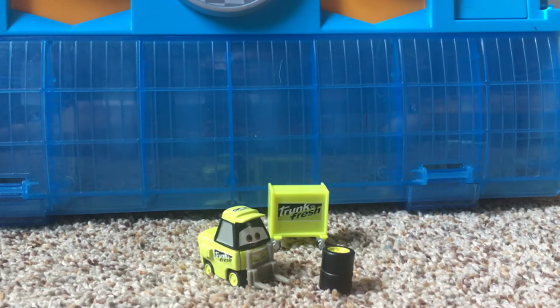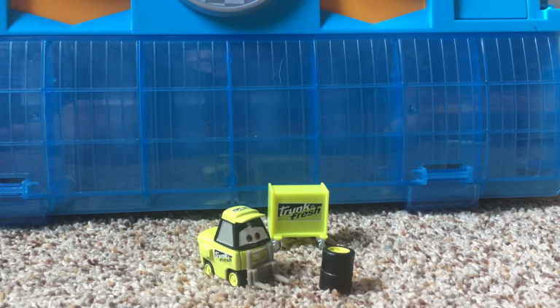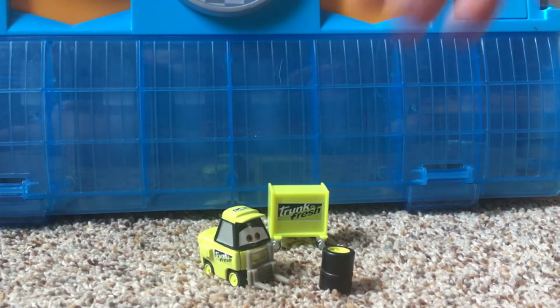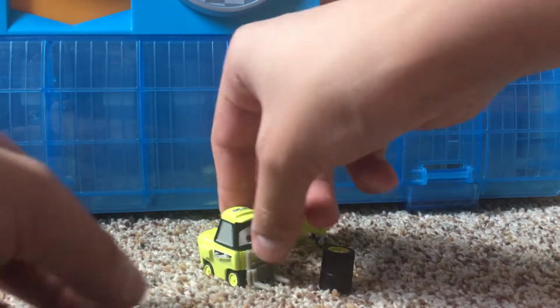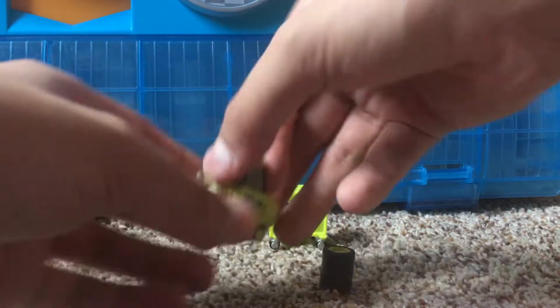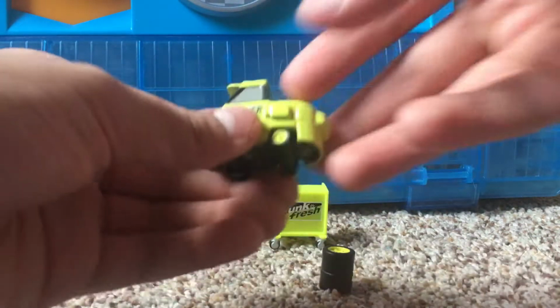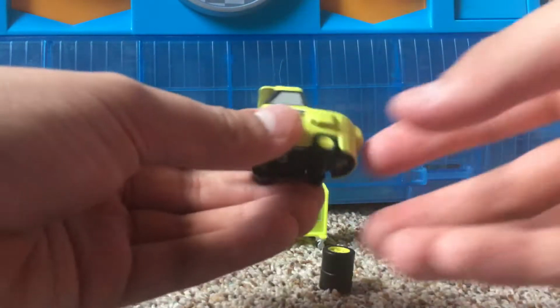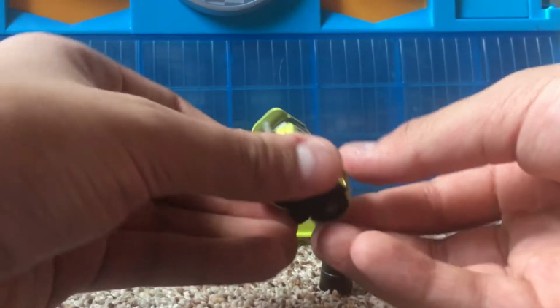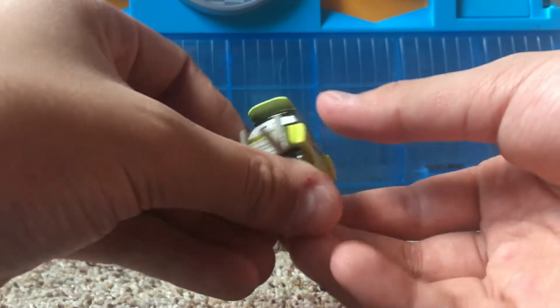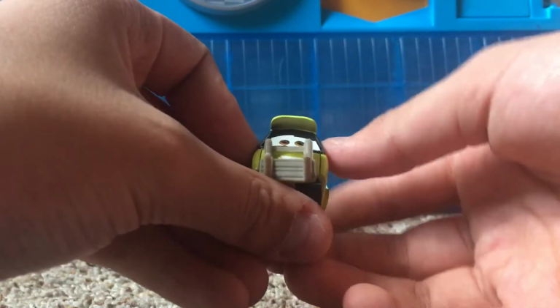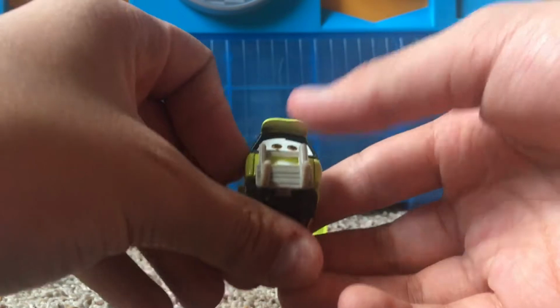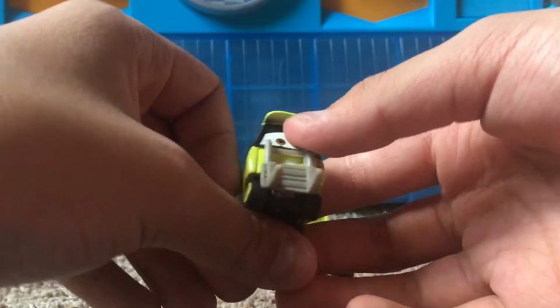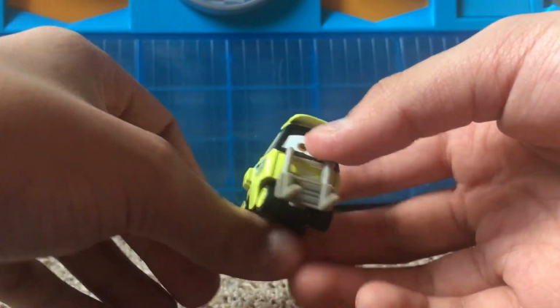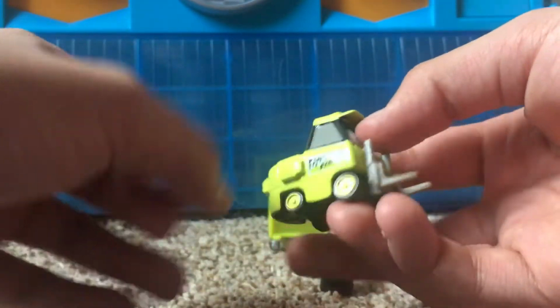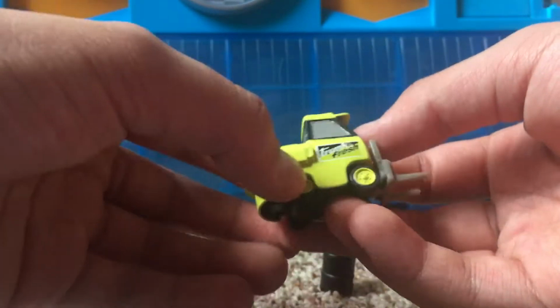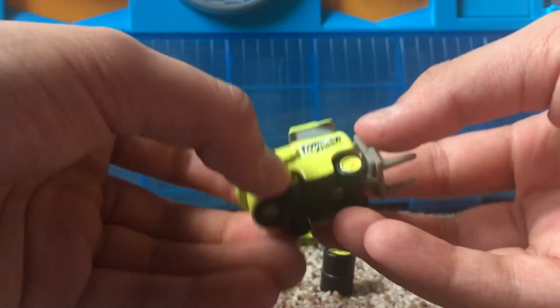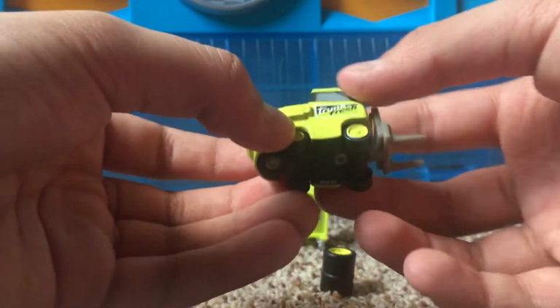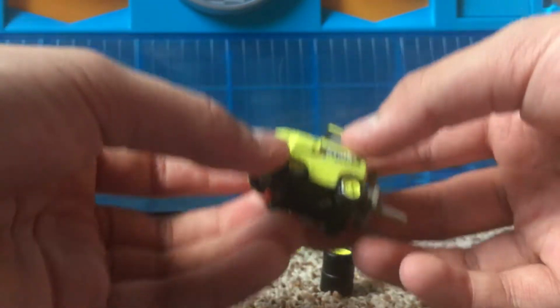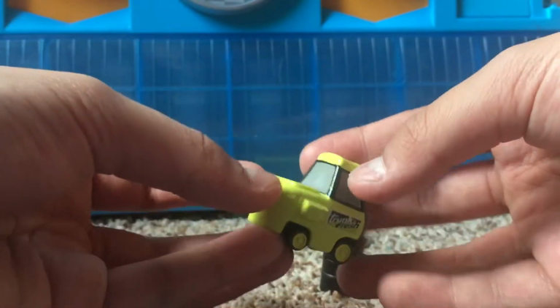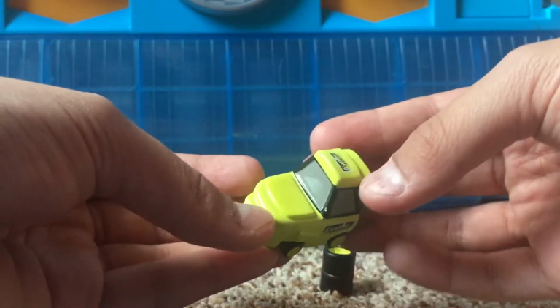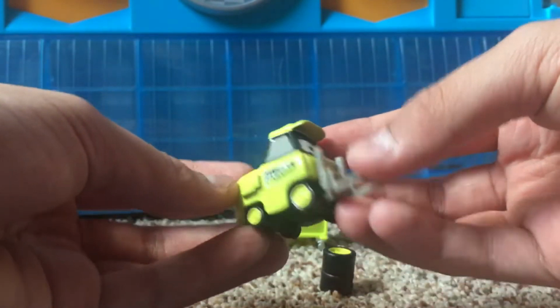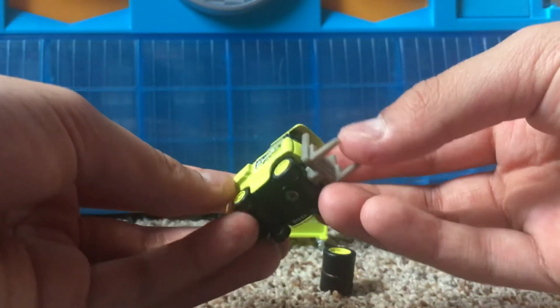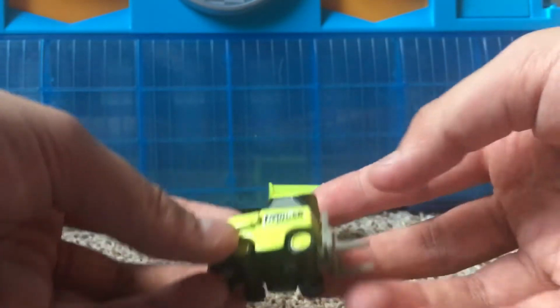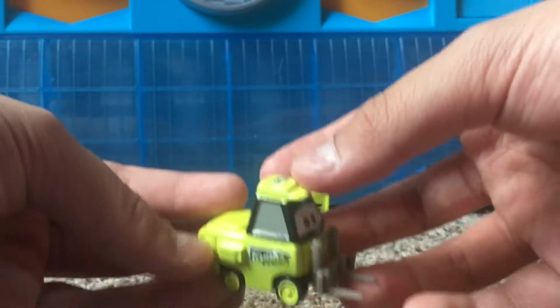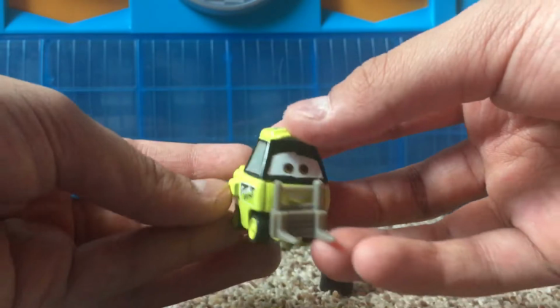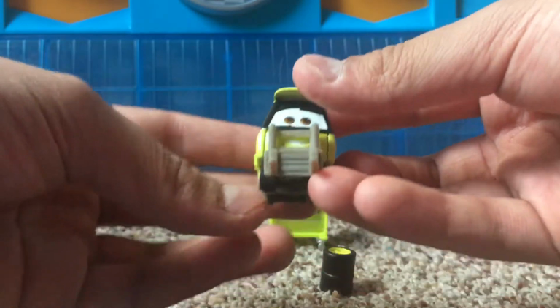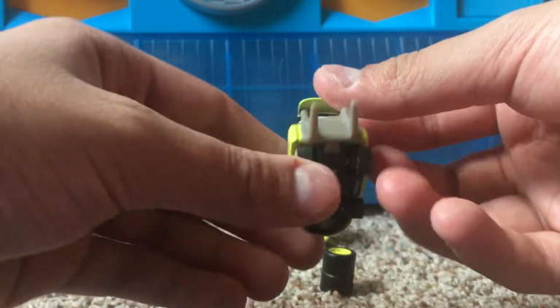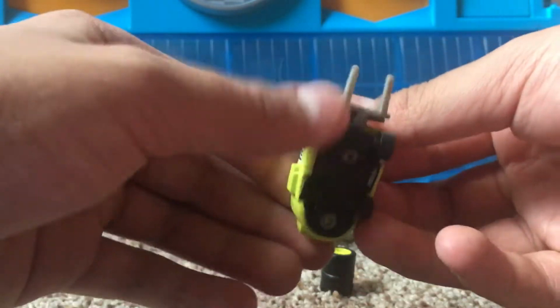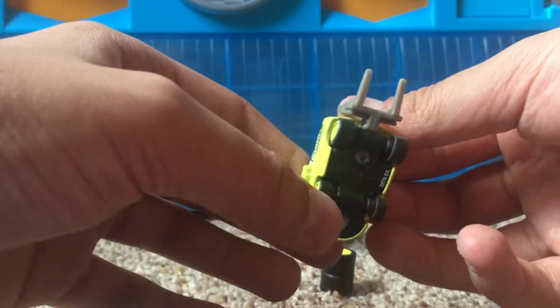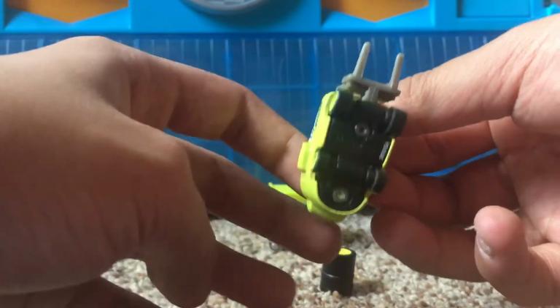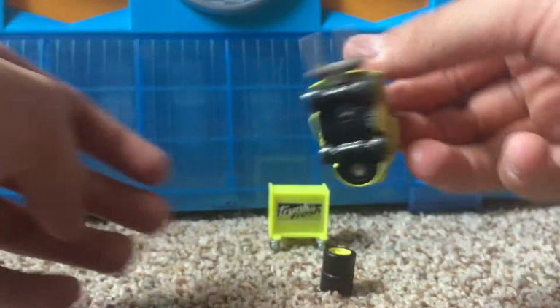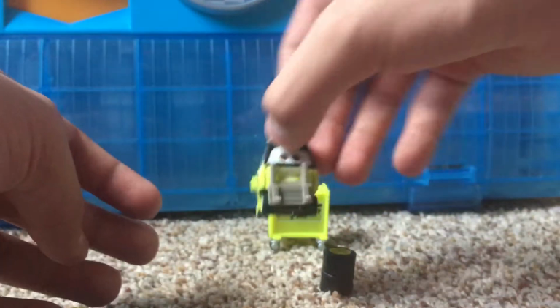This guy only had one release, and I believe it was in the Race-O-Rama series. I got this guy quite a while back and I did make a video a long time ago on him.